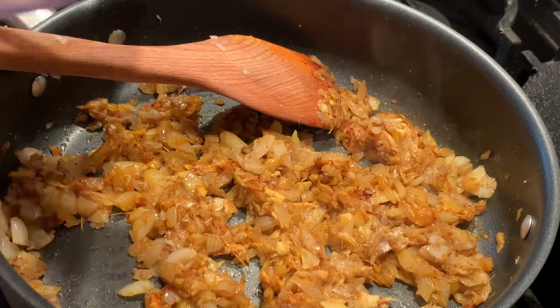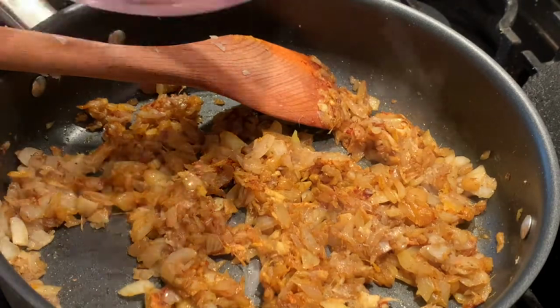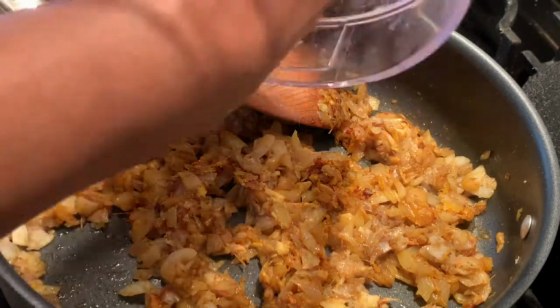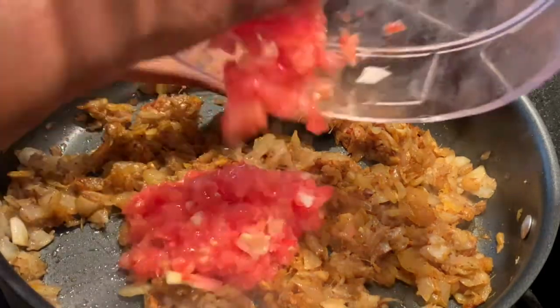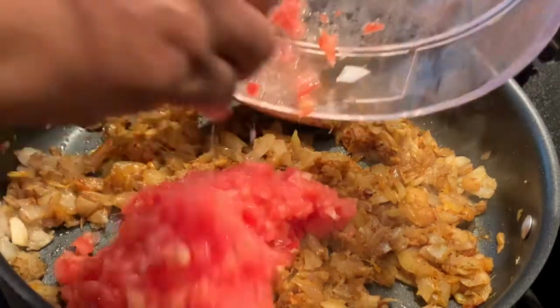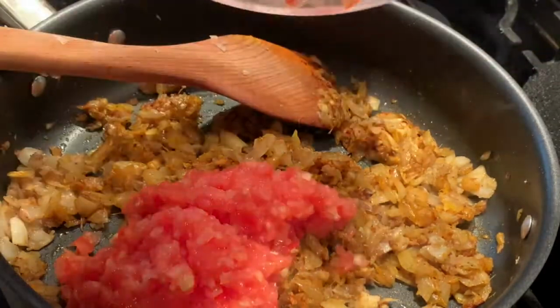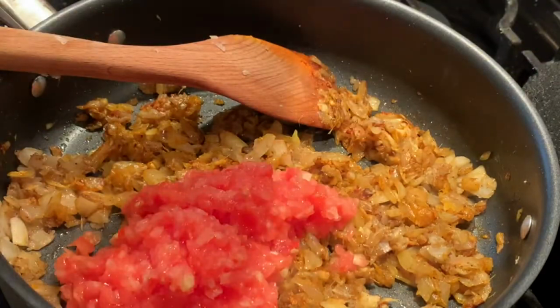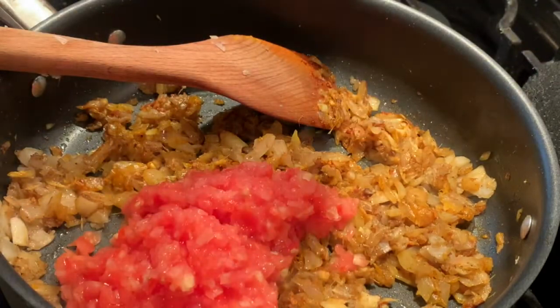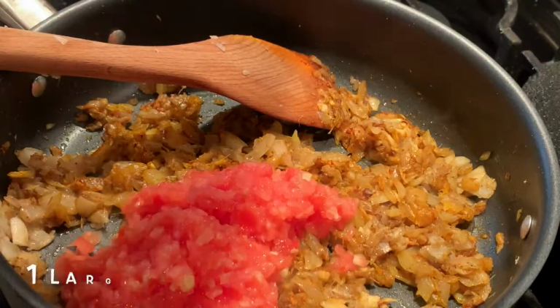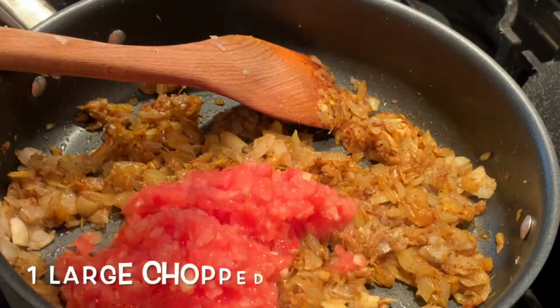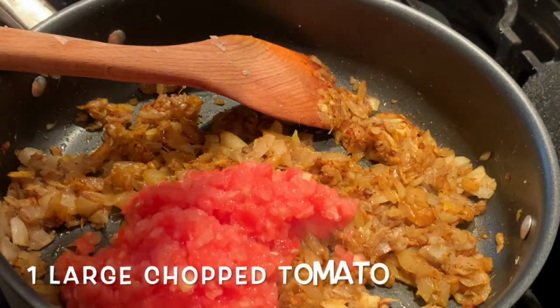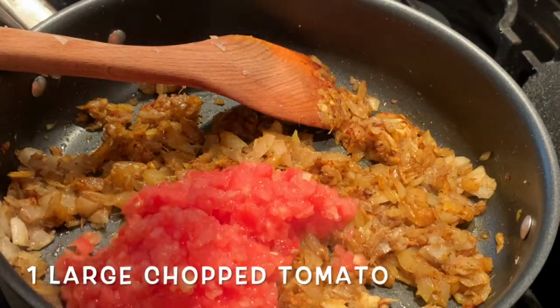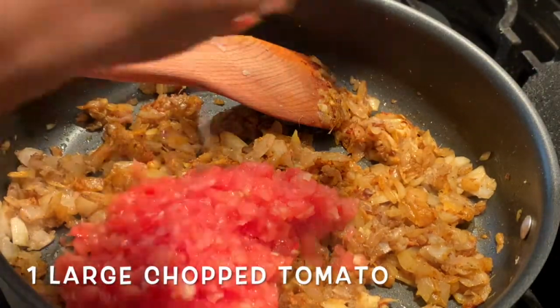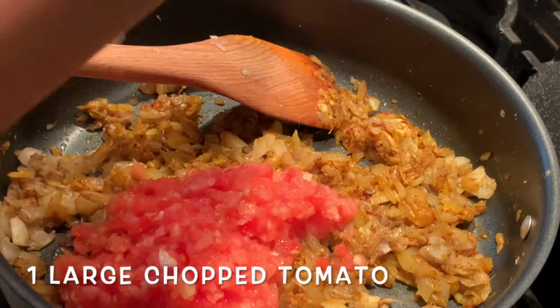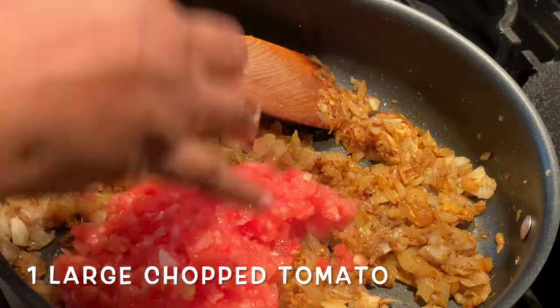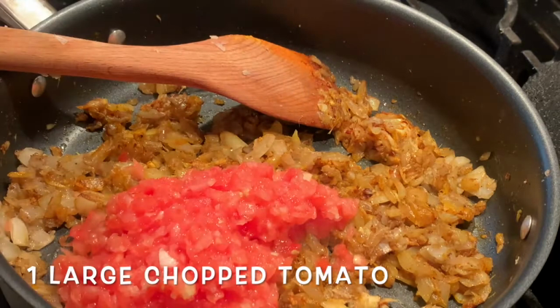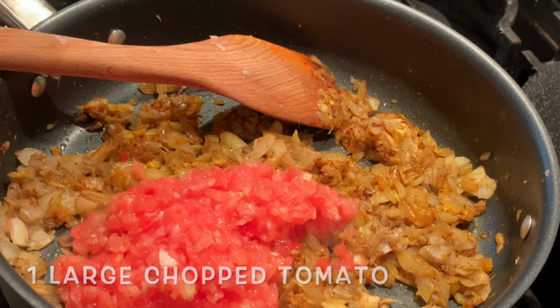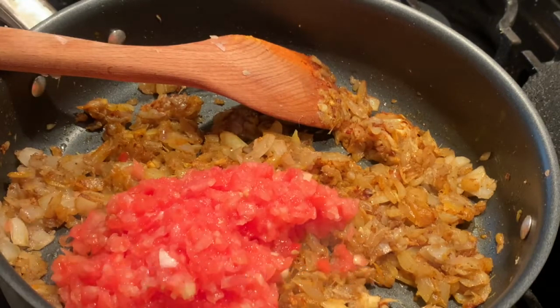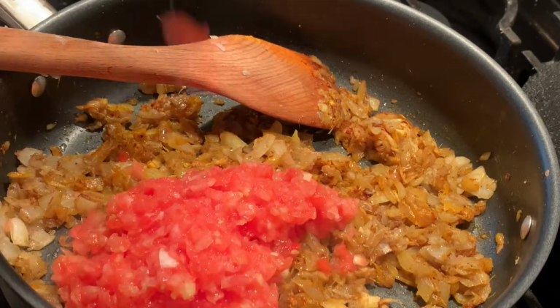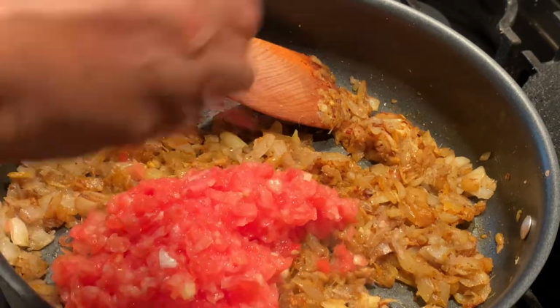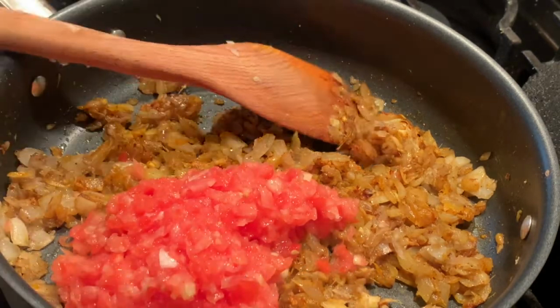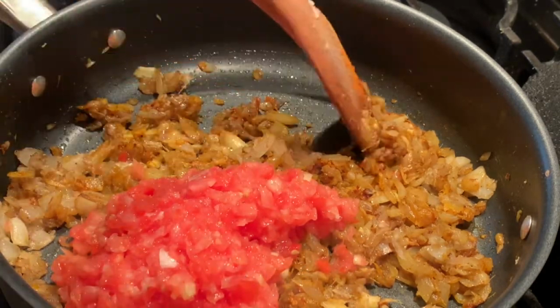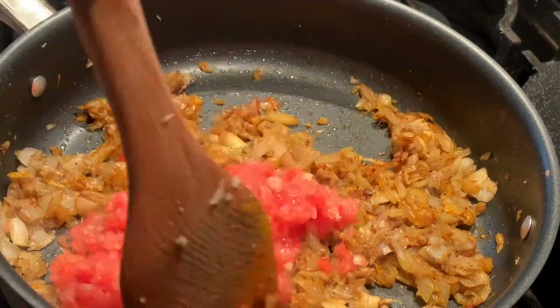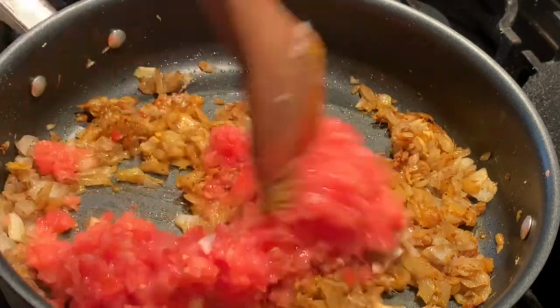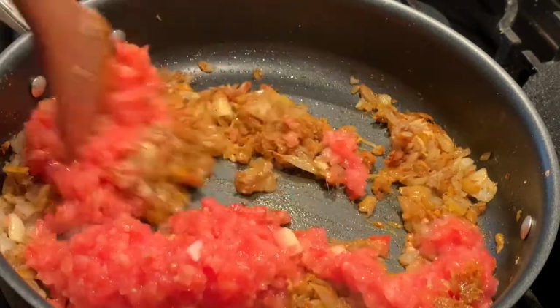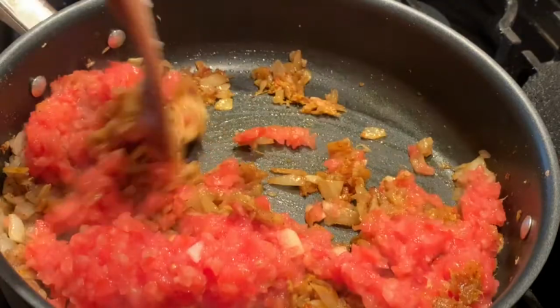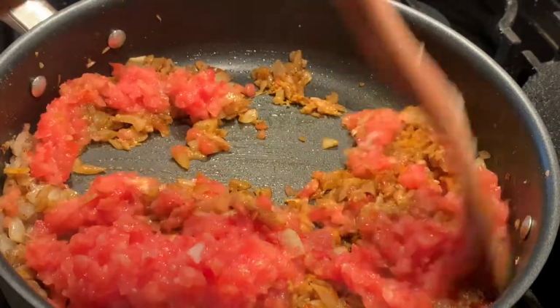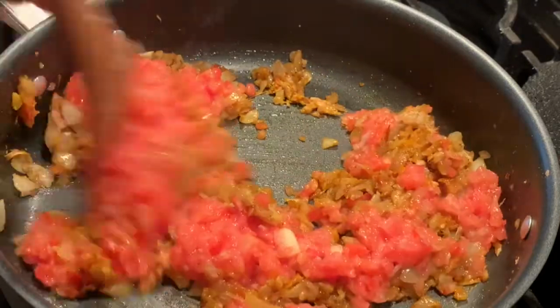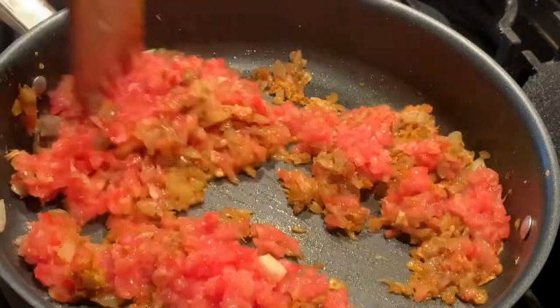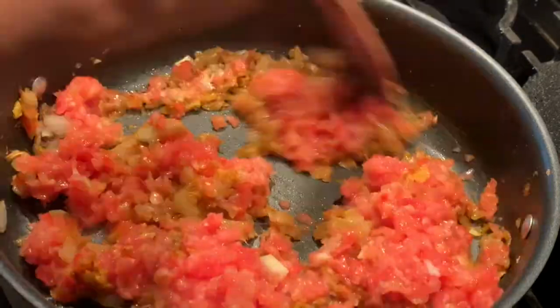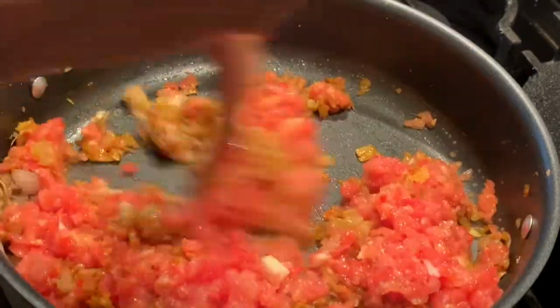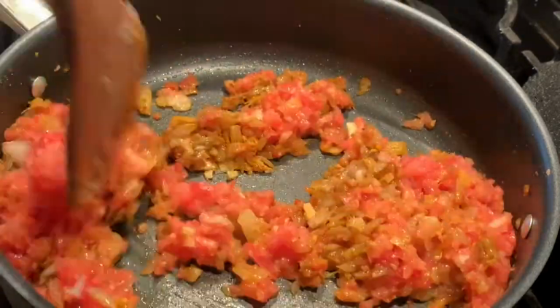Adding one large chopped tomato — we have to mix everything well and sauté it till everything becomes nice, tenderized, and cooked.